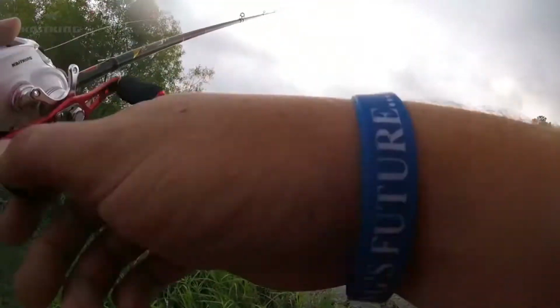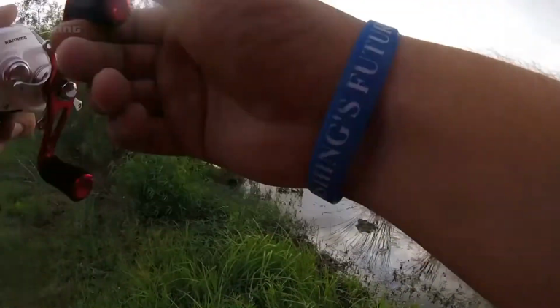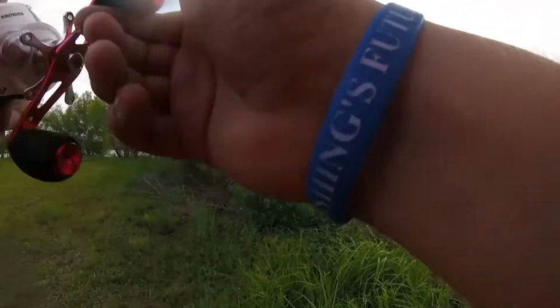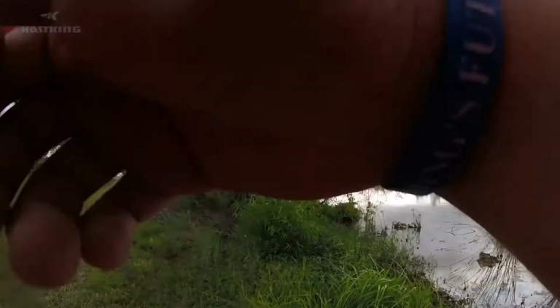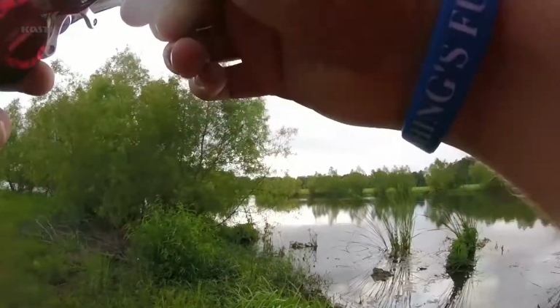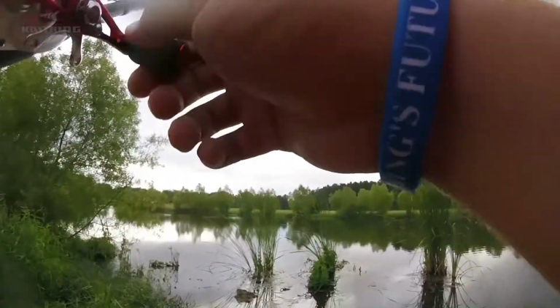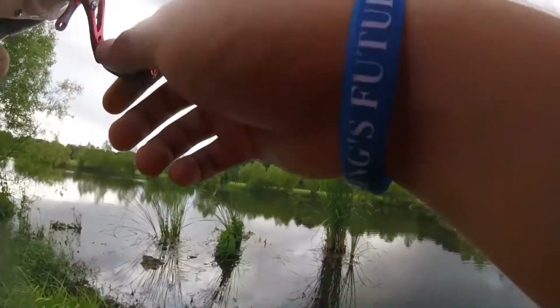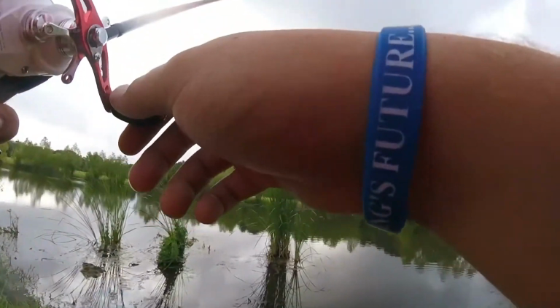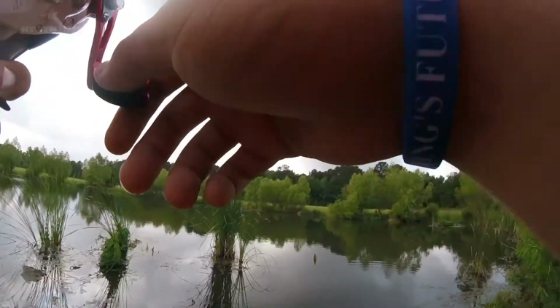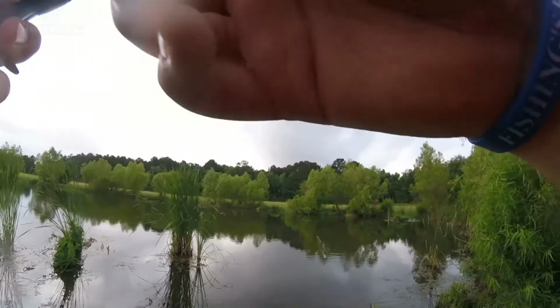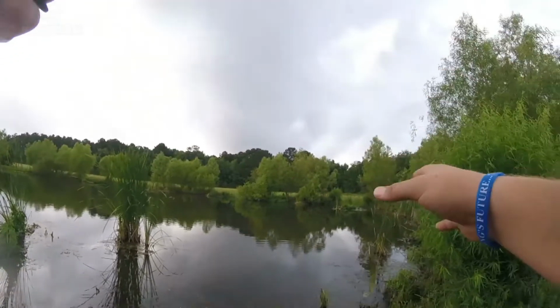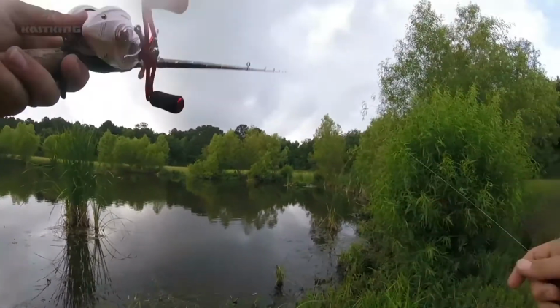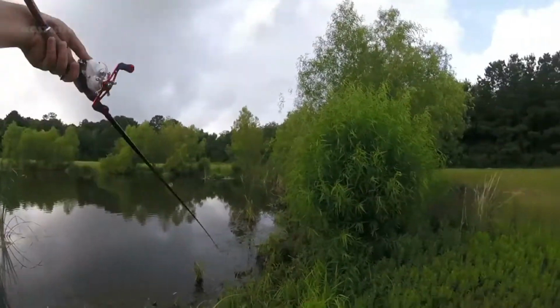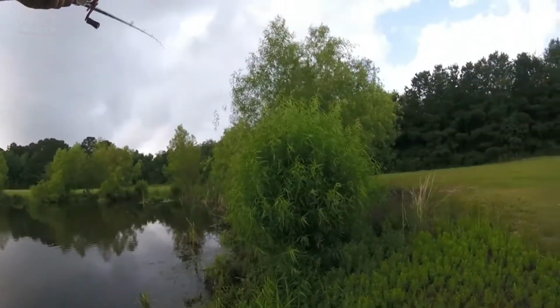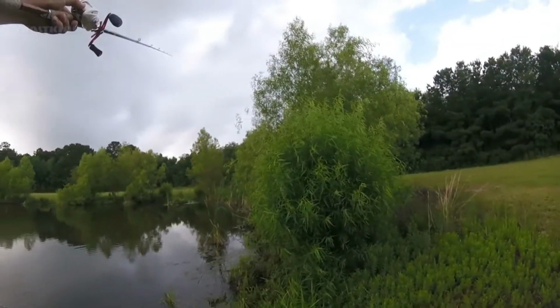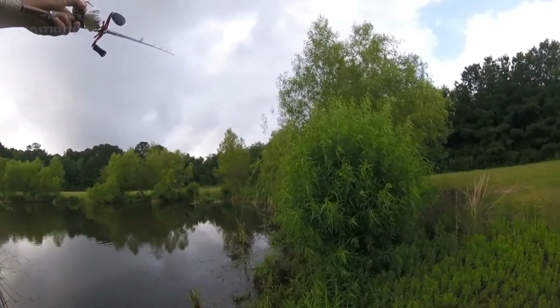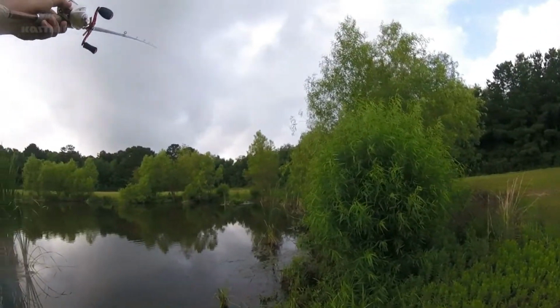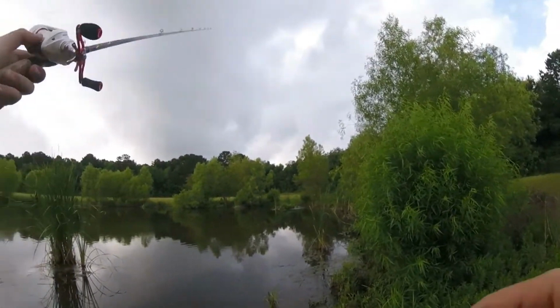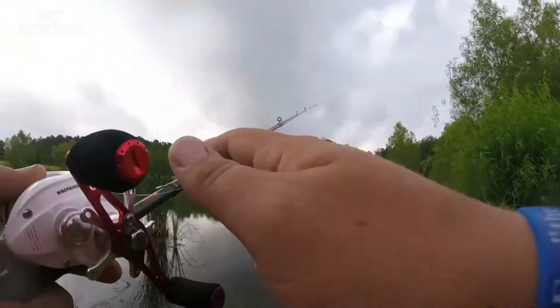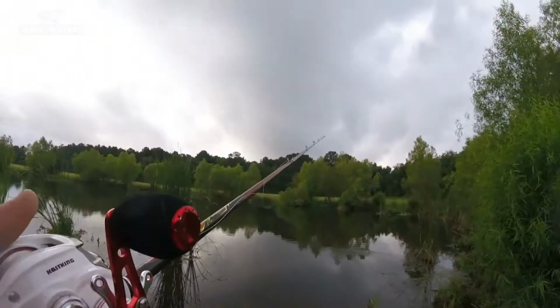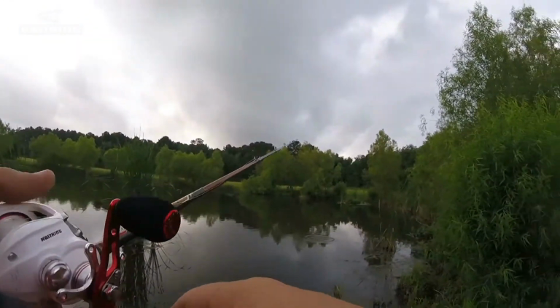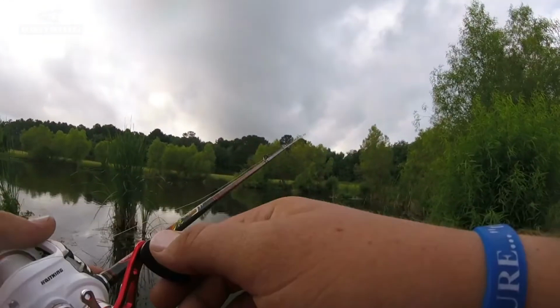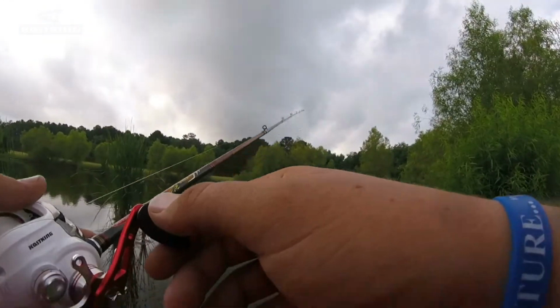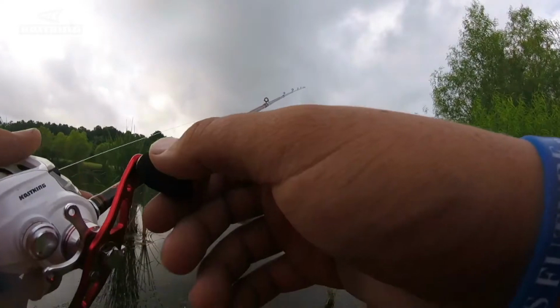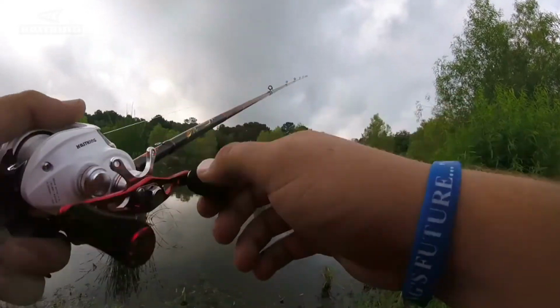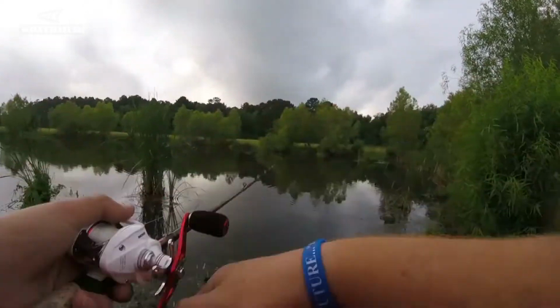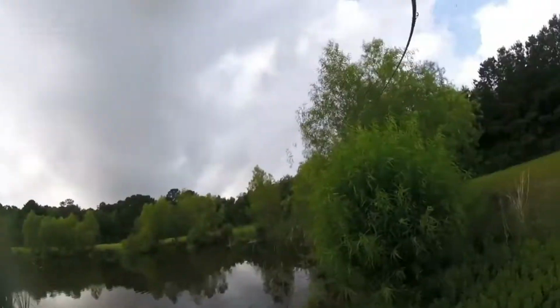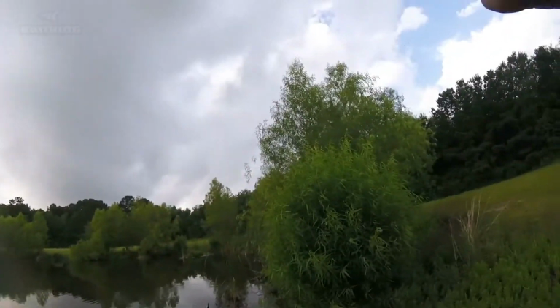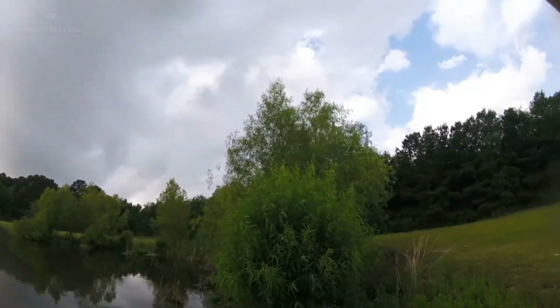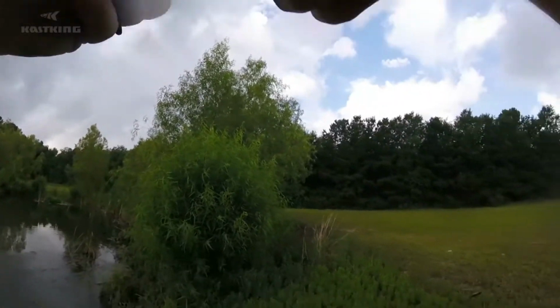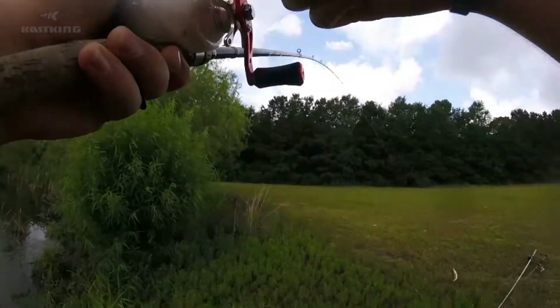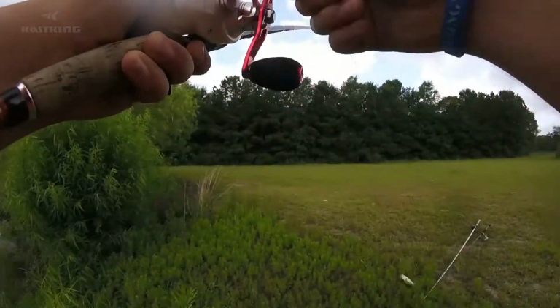I just had a bite right there! Let's see if I can get in there and get him. There he is — oh, little guy.